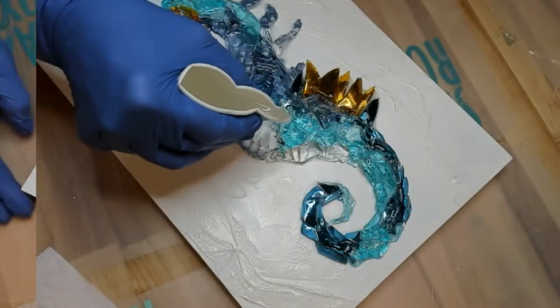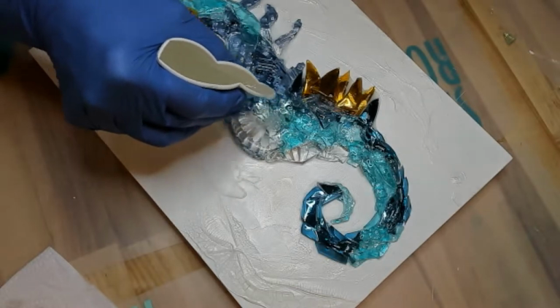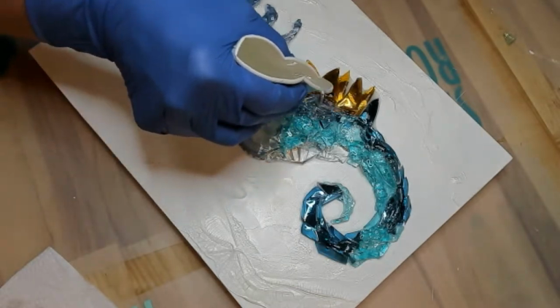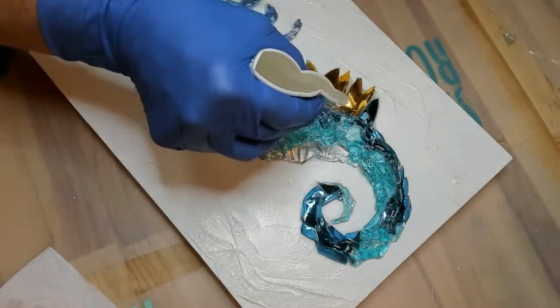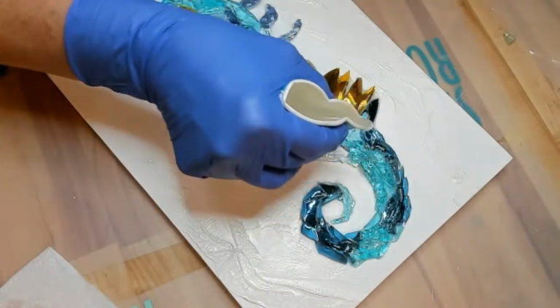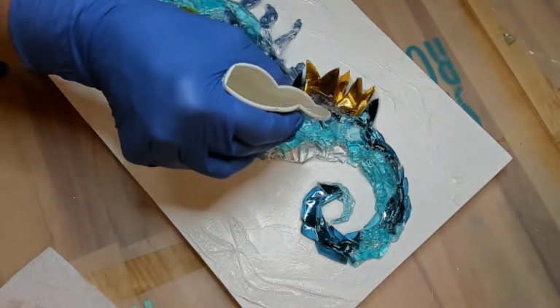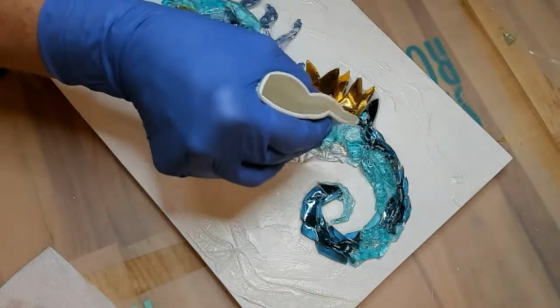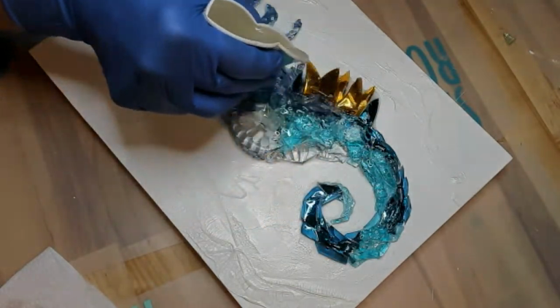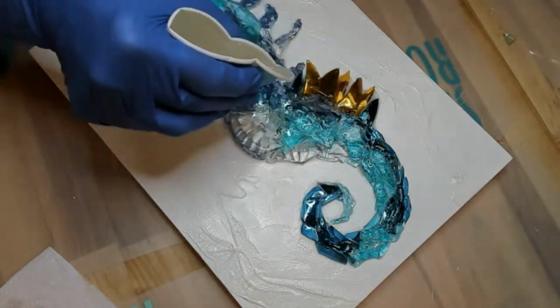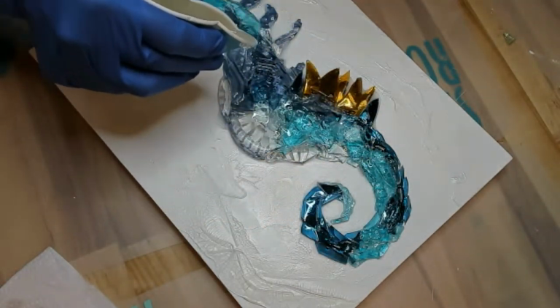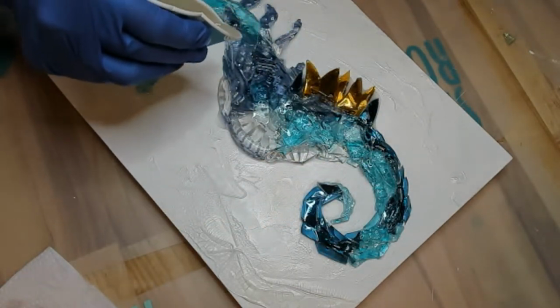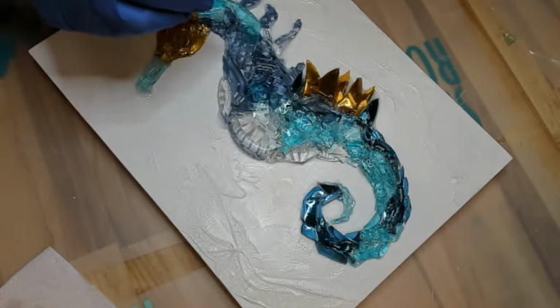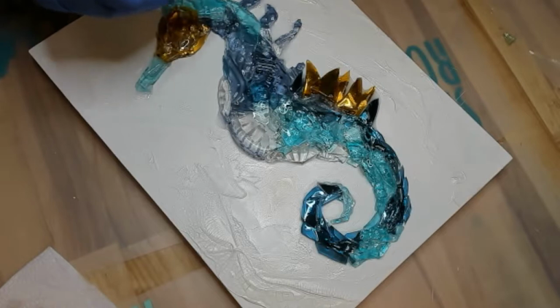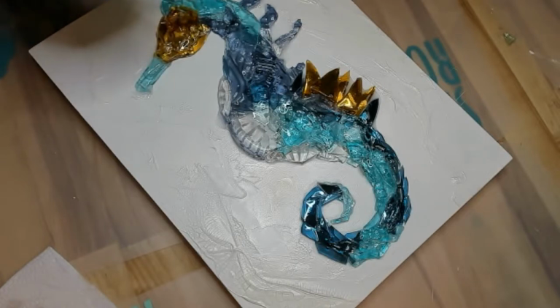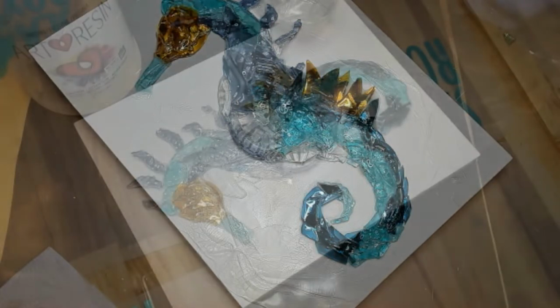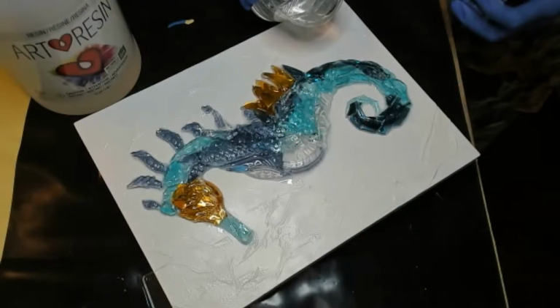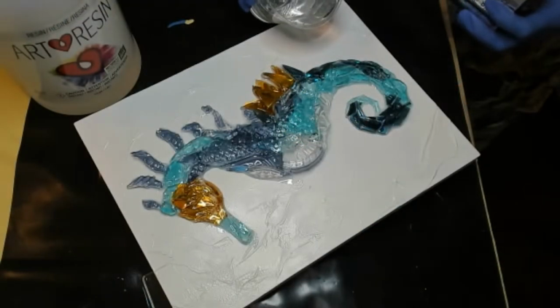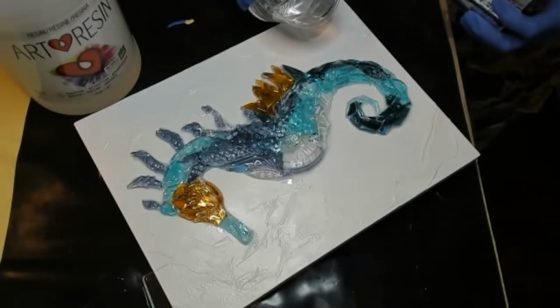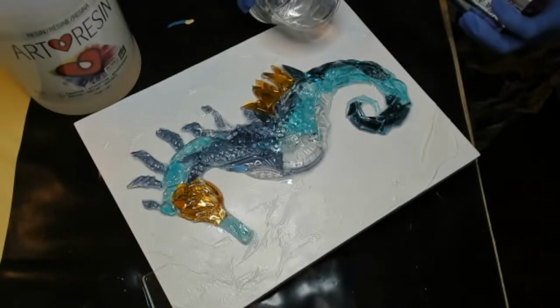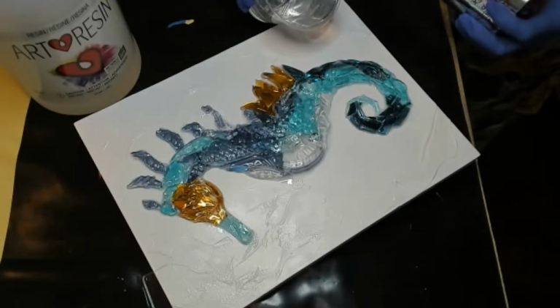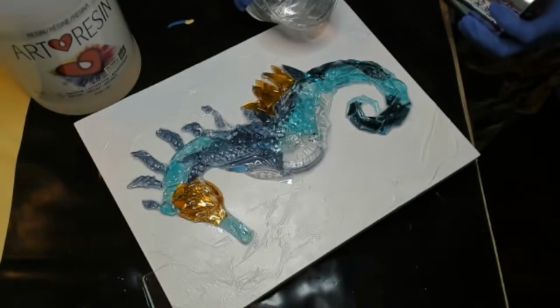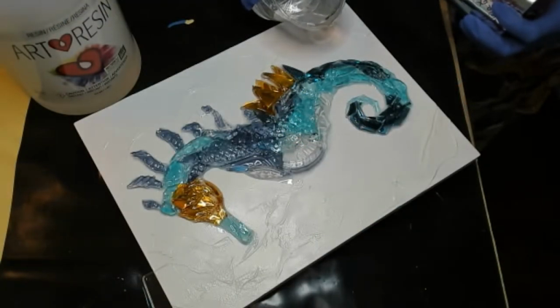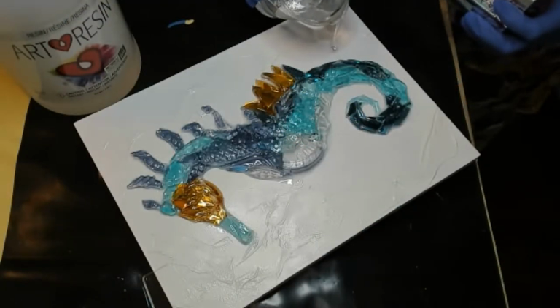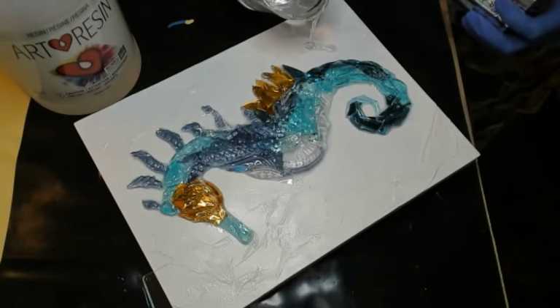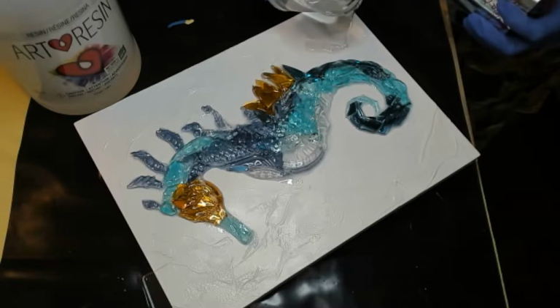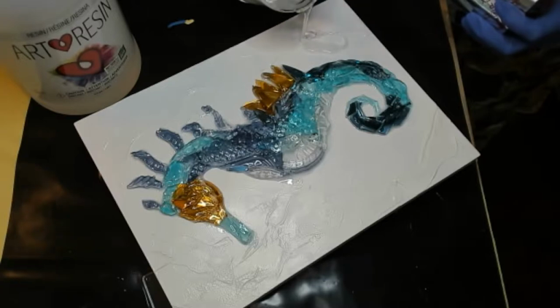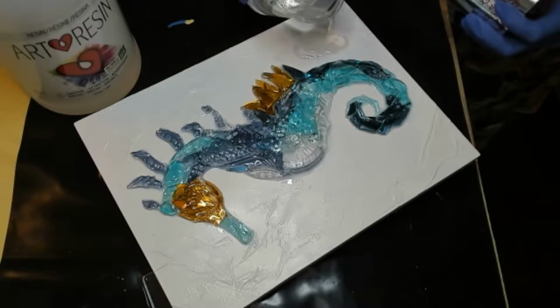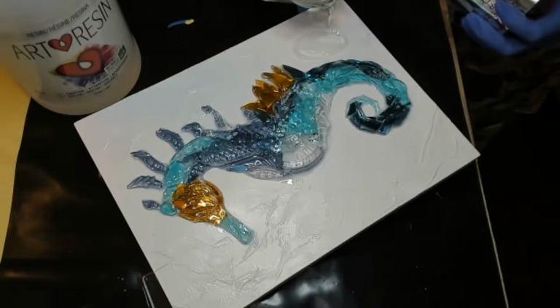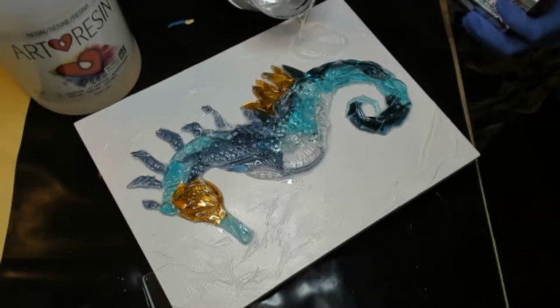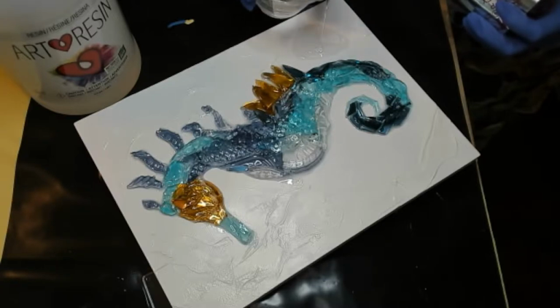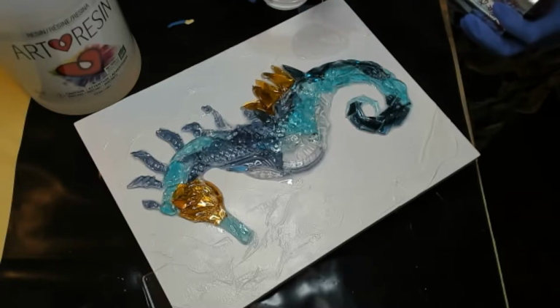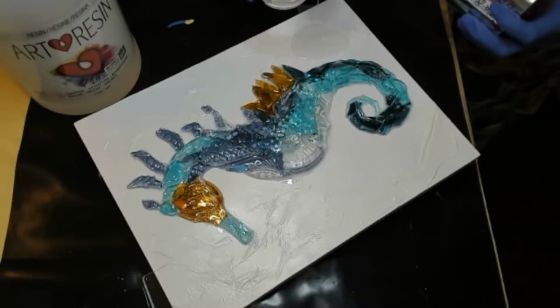Once you get all those pieces touched with the resin, go ahead and let it dry overnight. Next day, you should be ready to go ahead and put the top layer of resin on. Just make sure you tape off everything you don't want covered in resin.